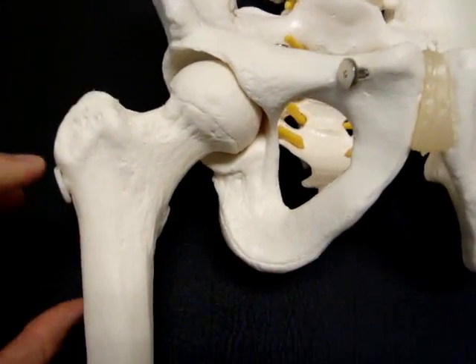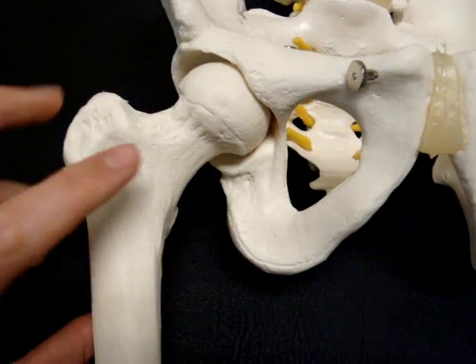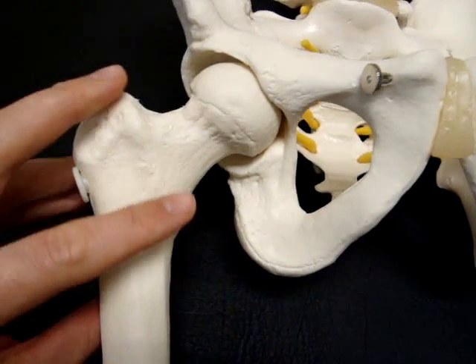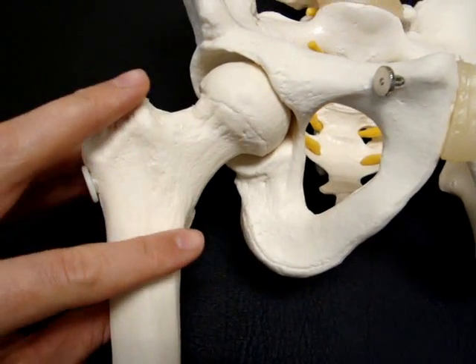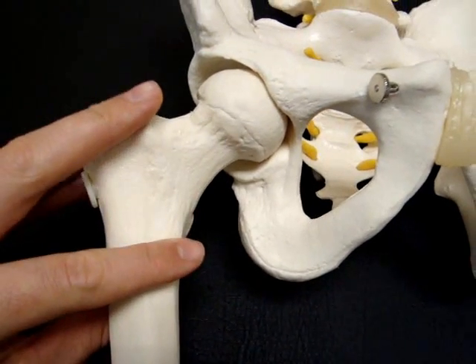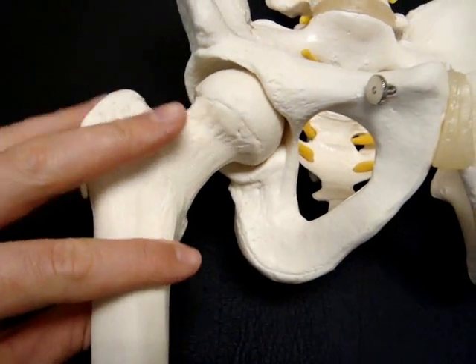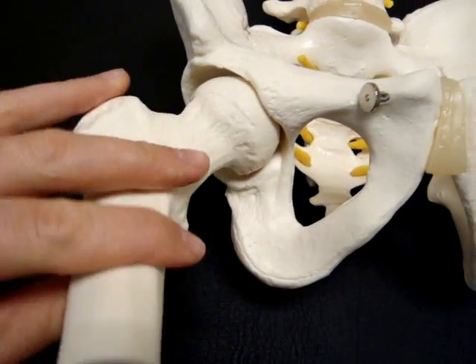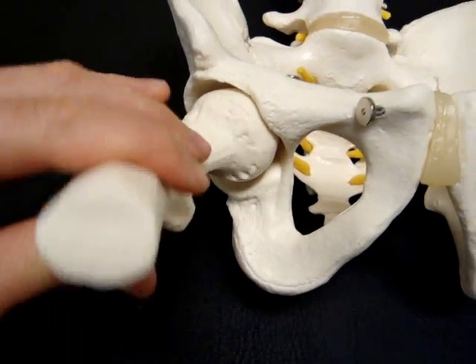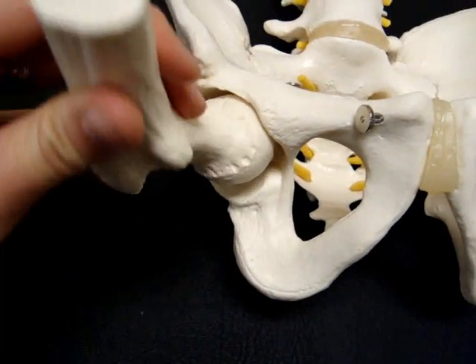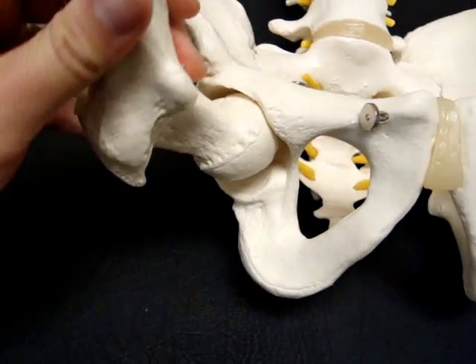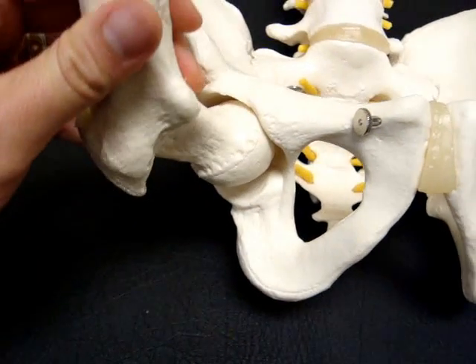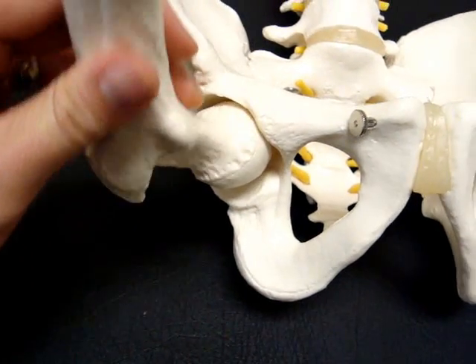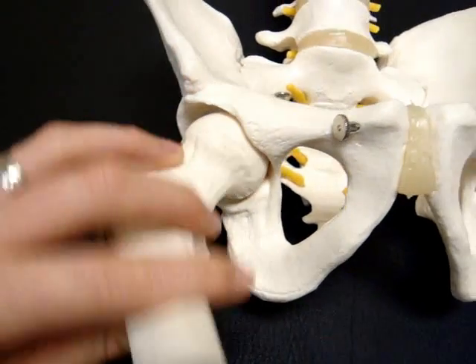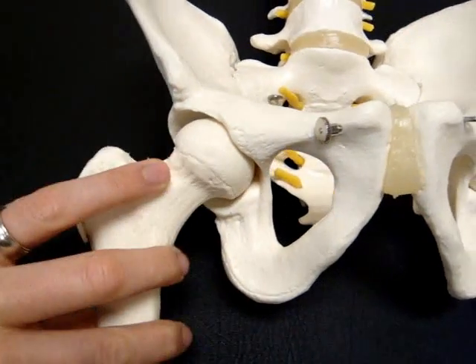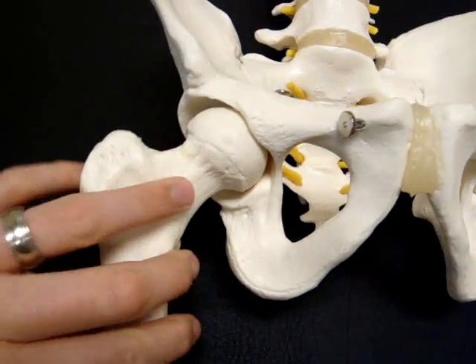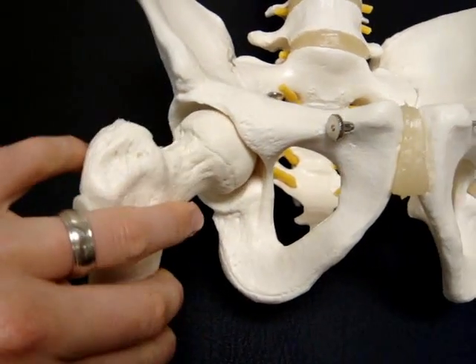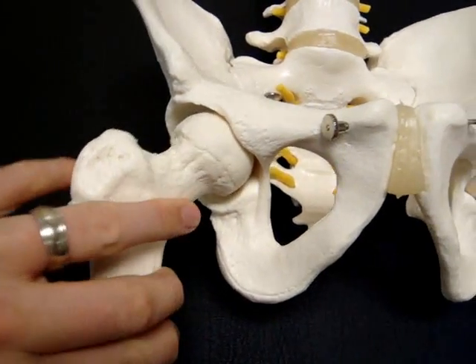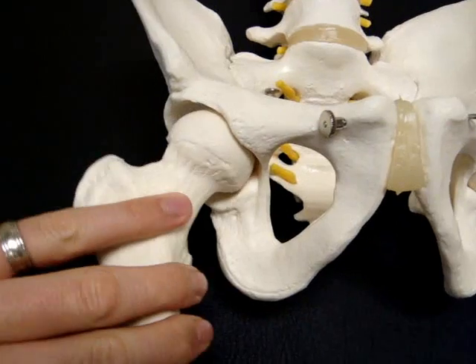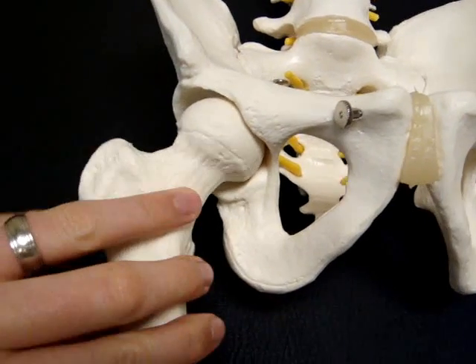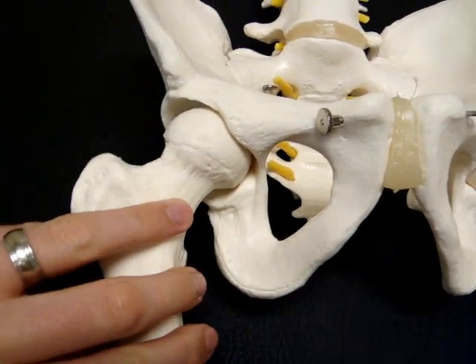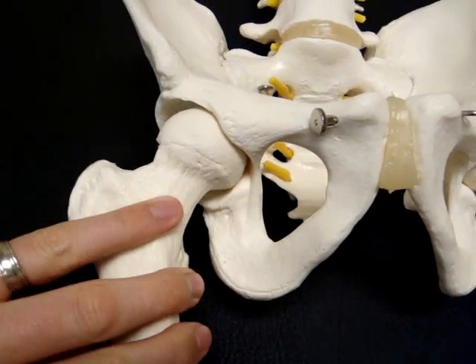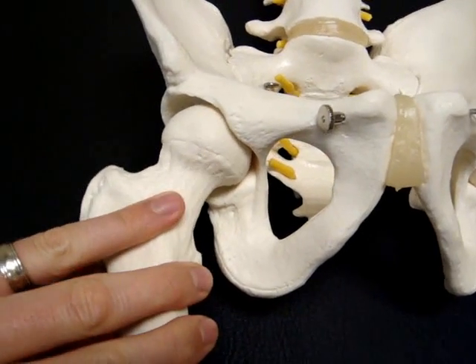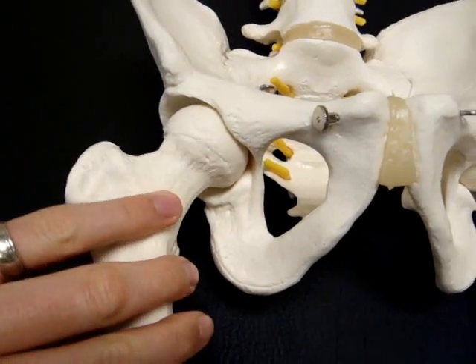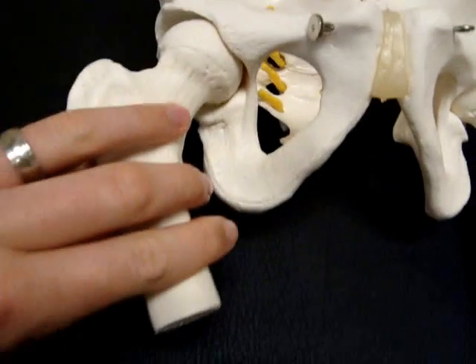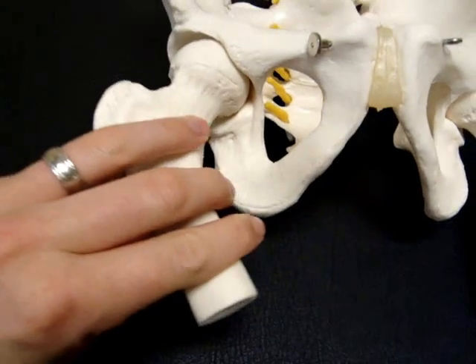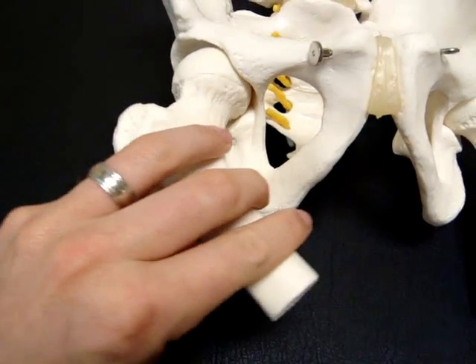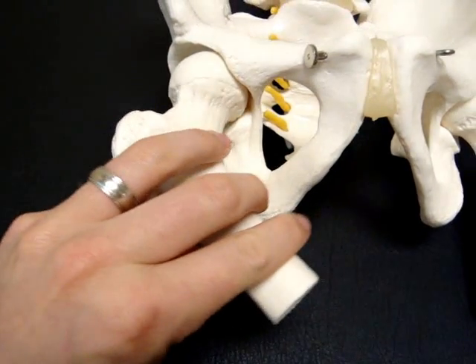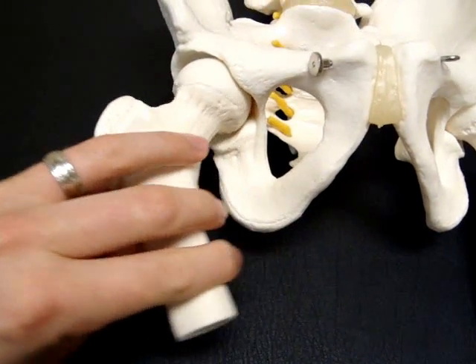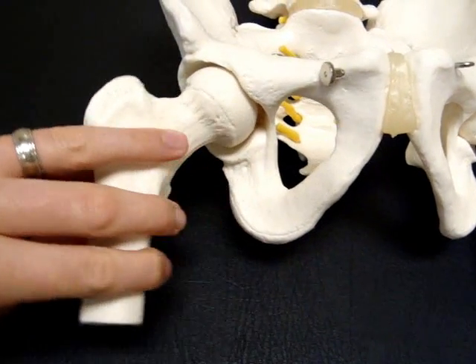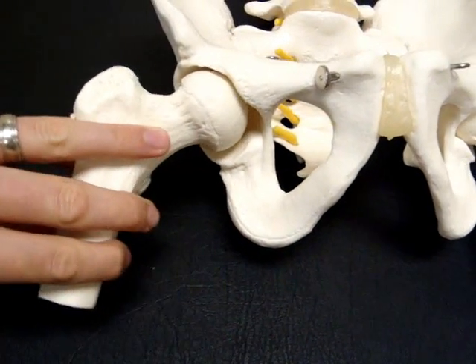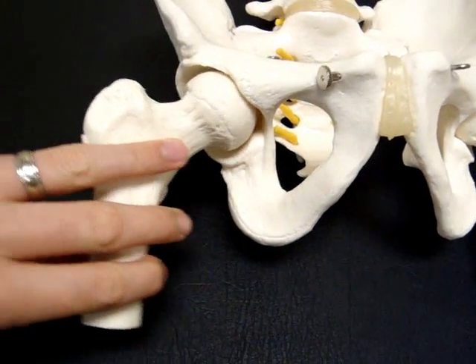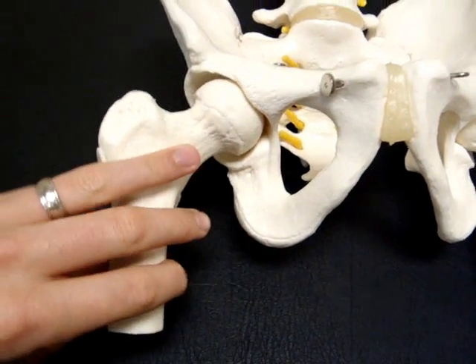Your hip is capable of moving in all directions: up, back, rotating in, rotating out, and an inward and outward movement.